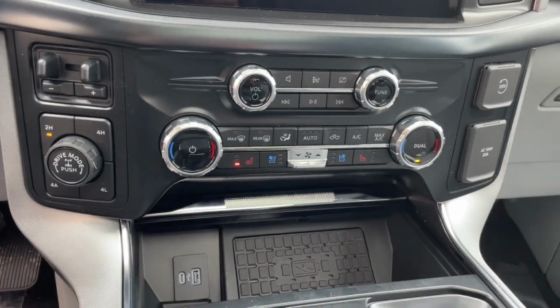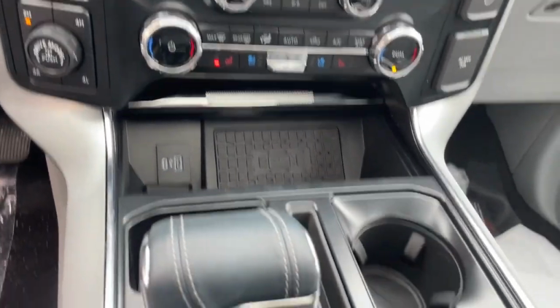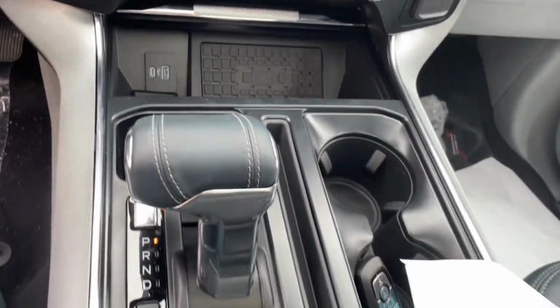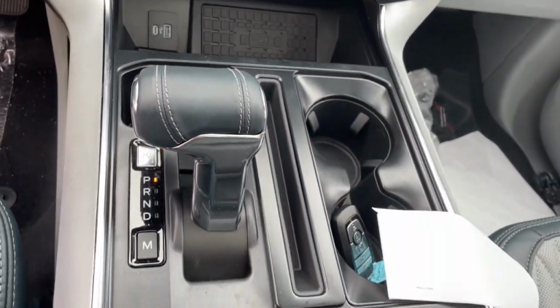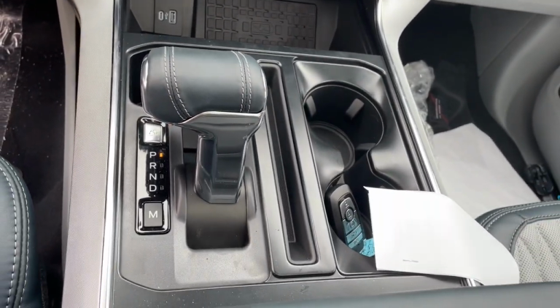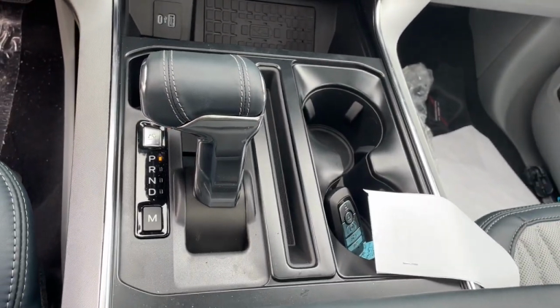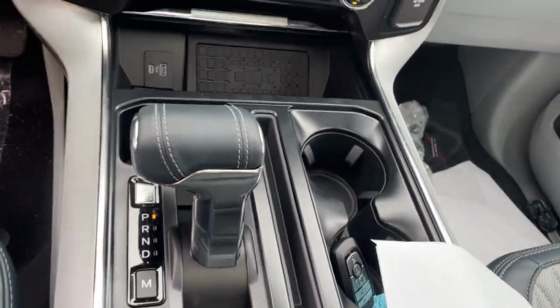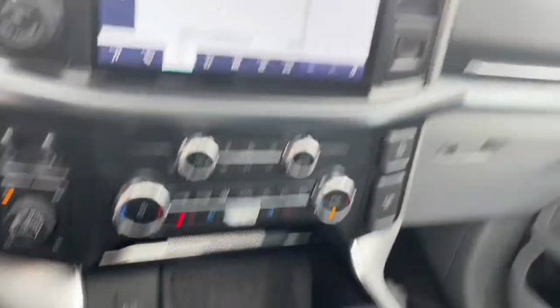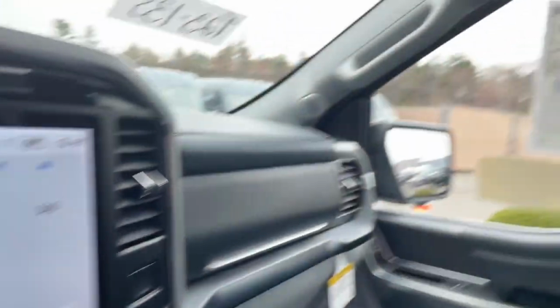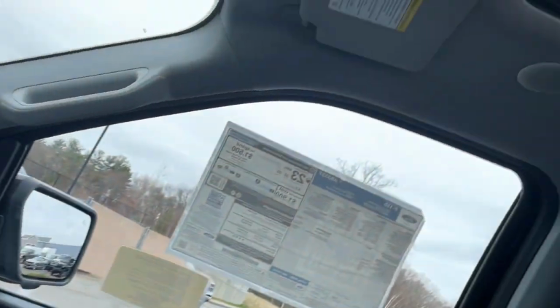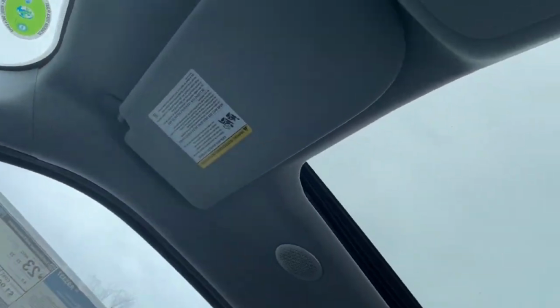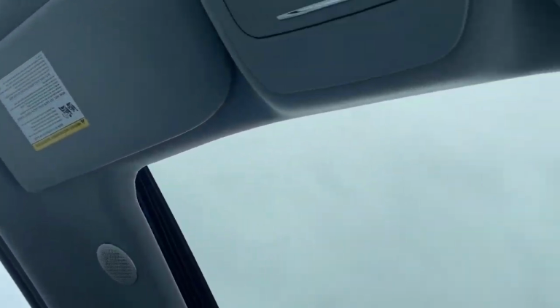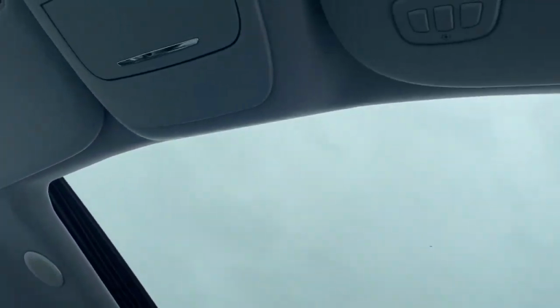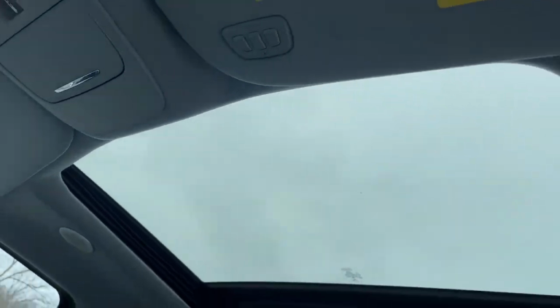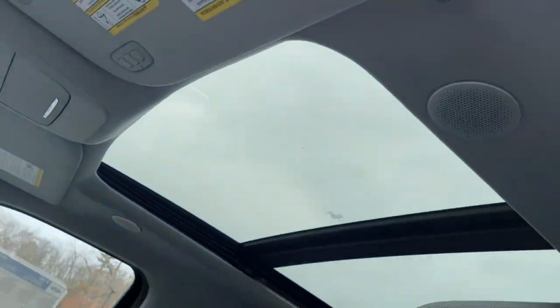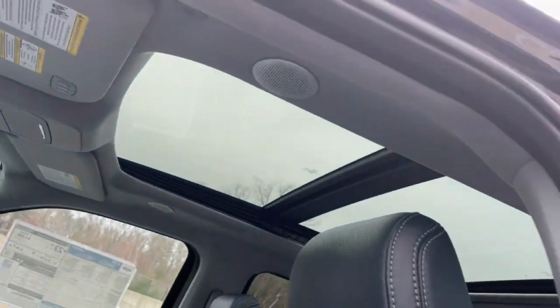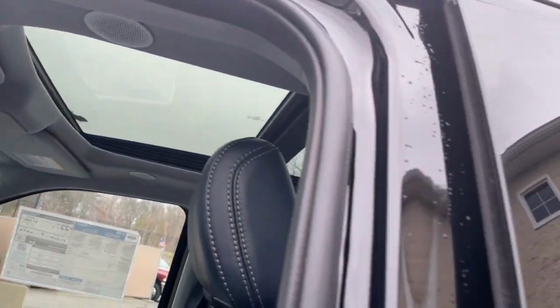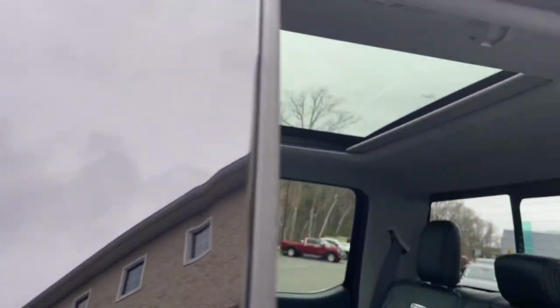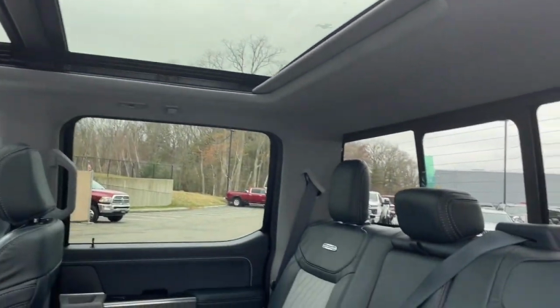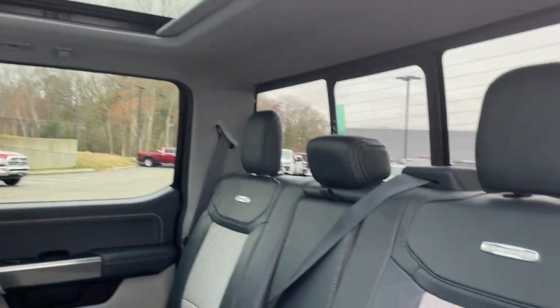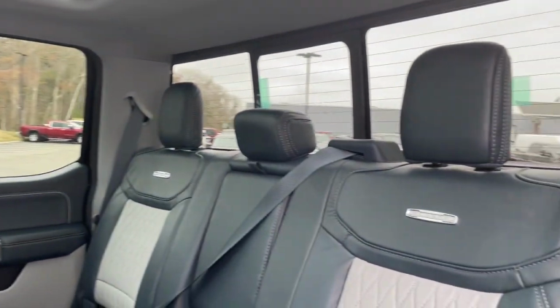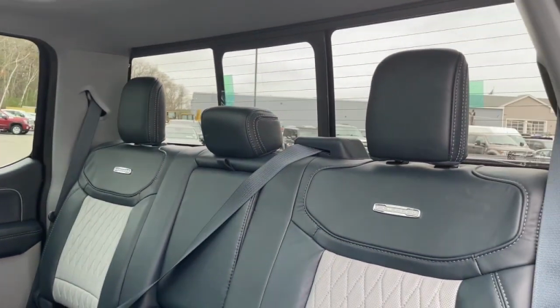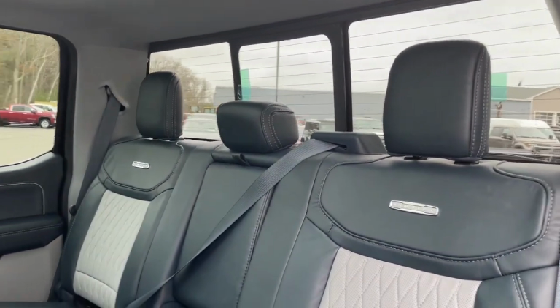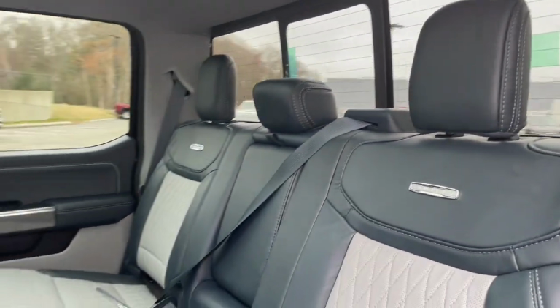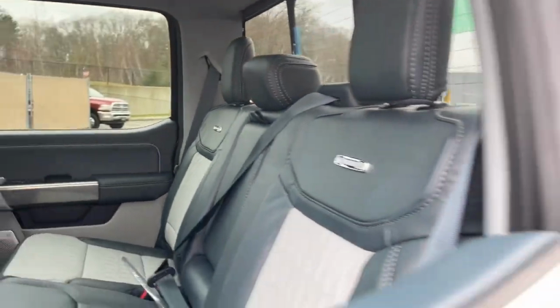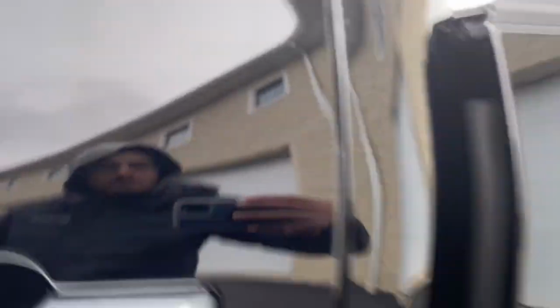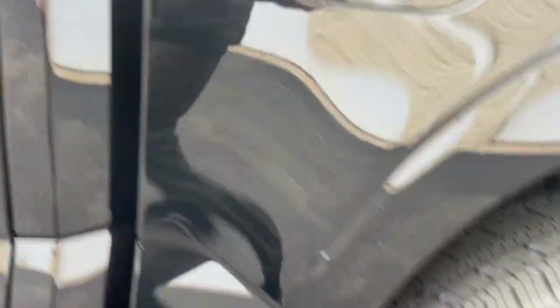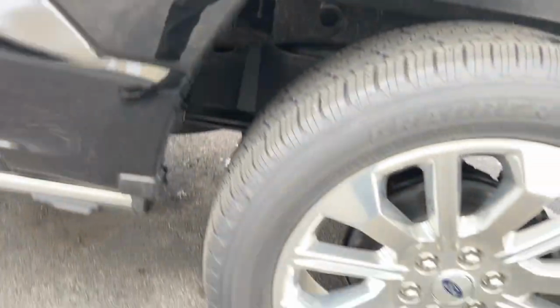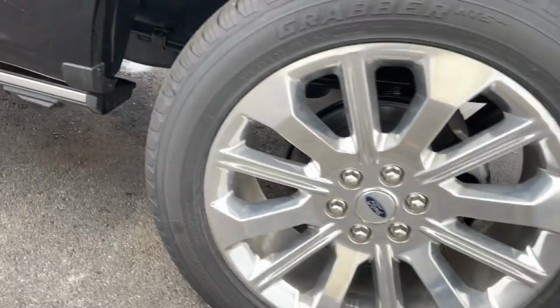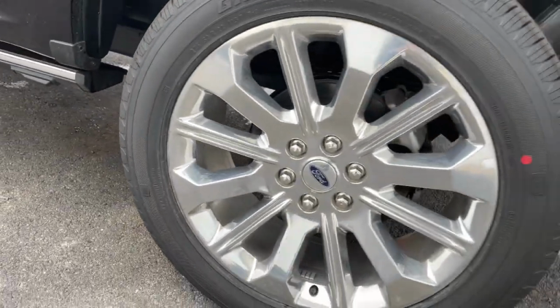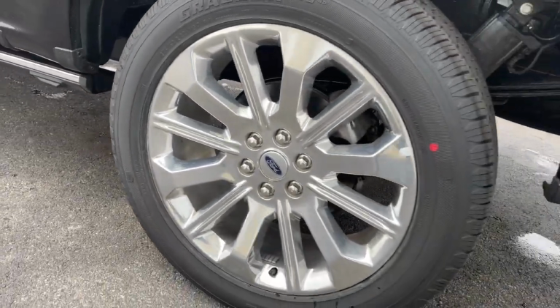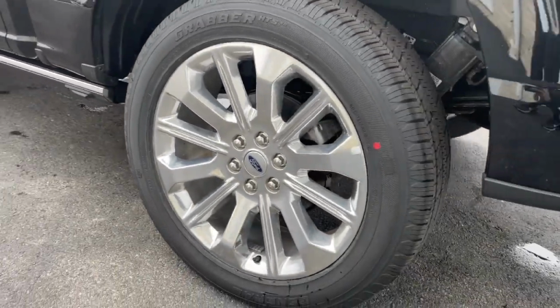Get more out of a light-duty pickup than you ever thought possible. This F-150 is waiting just for you. Come in for a fun and easy test drive — our team will make it the best part of your day.